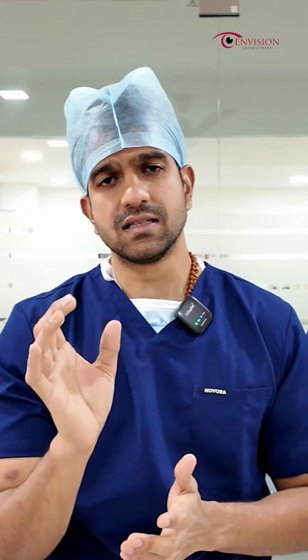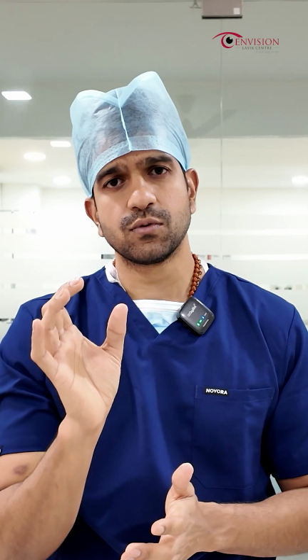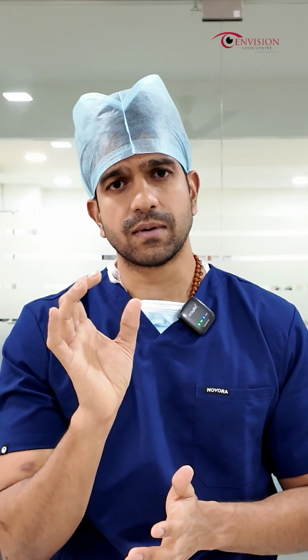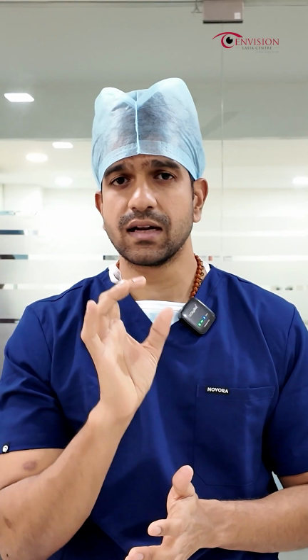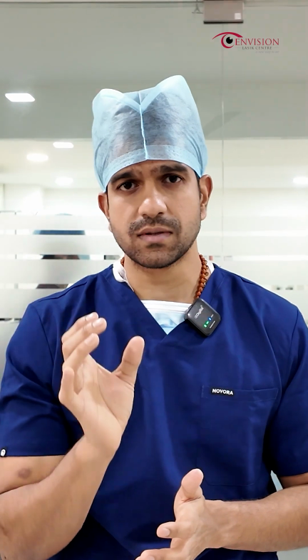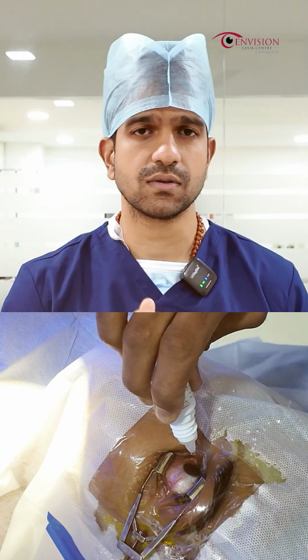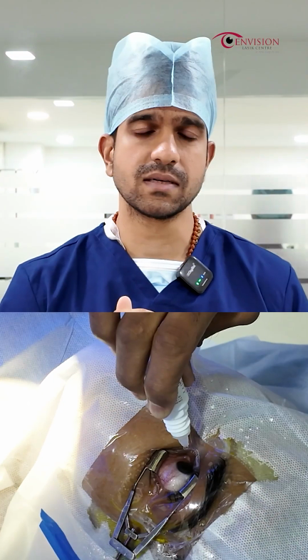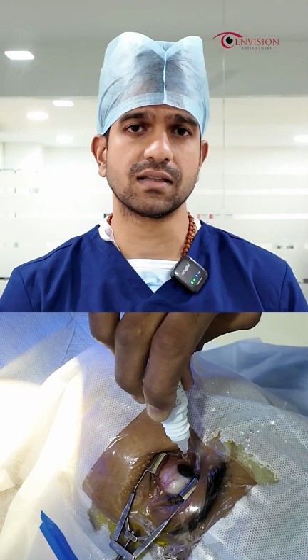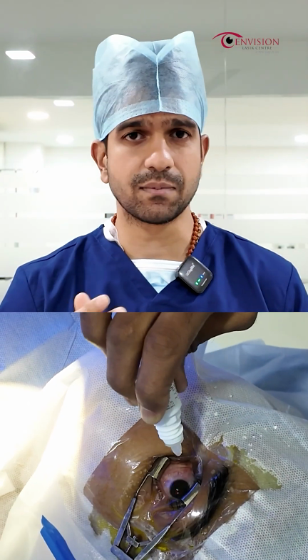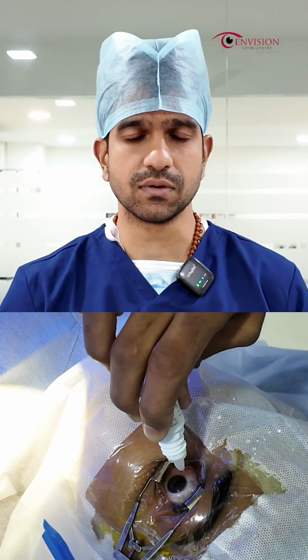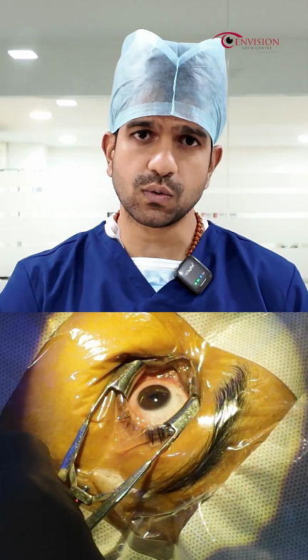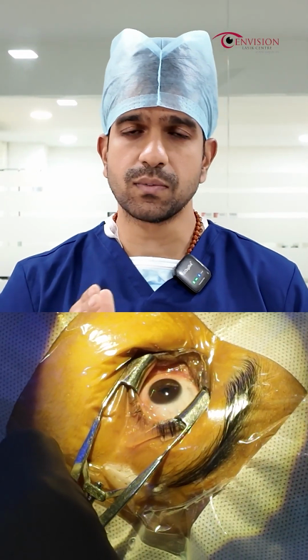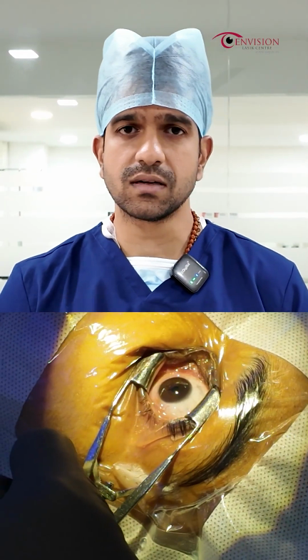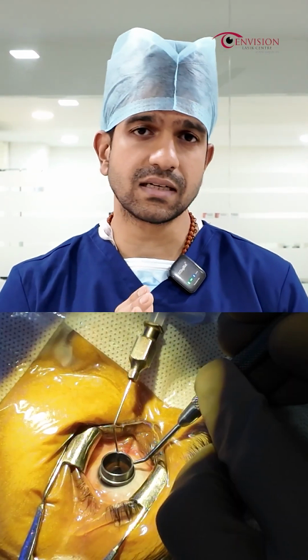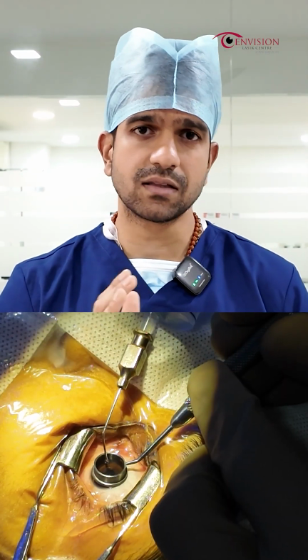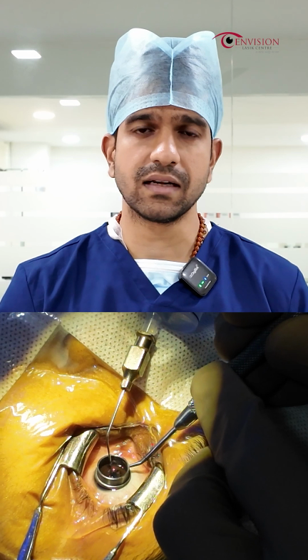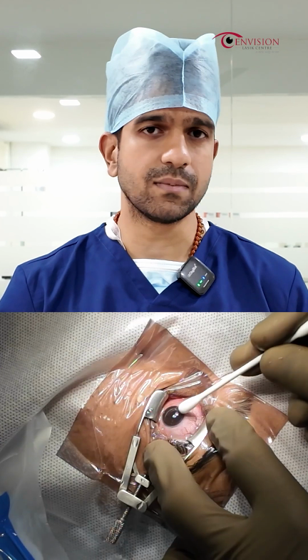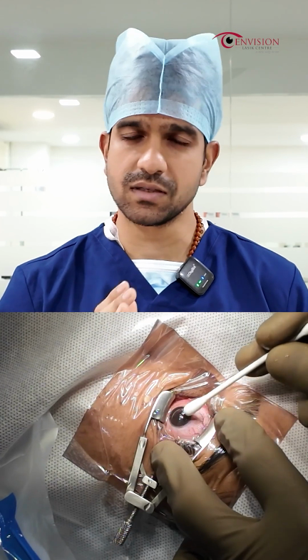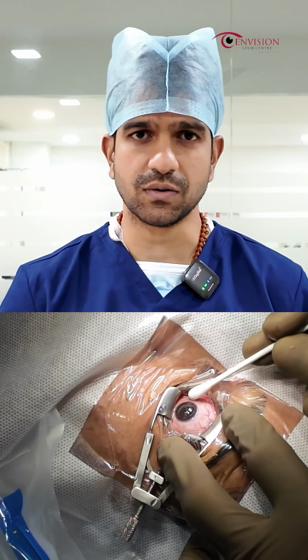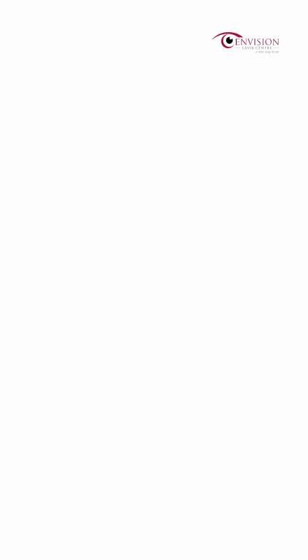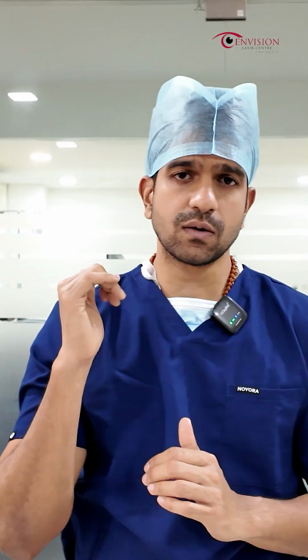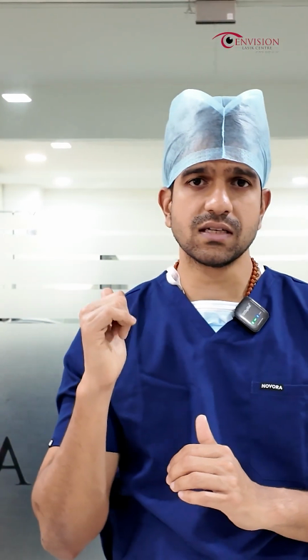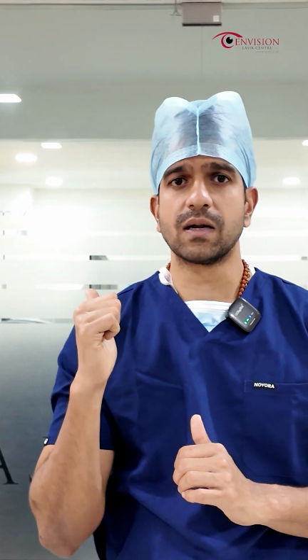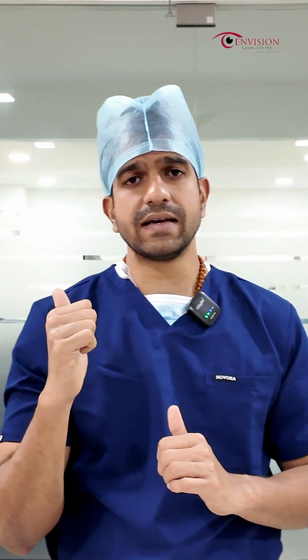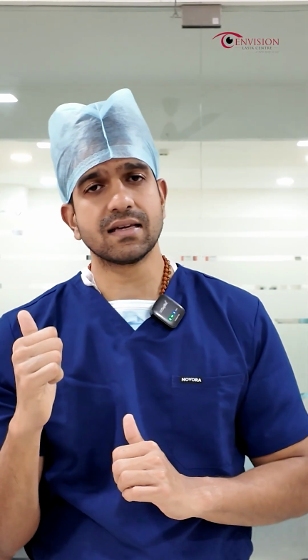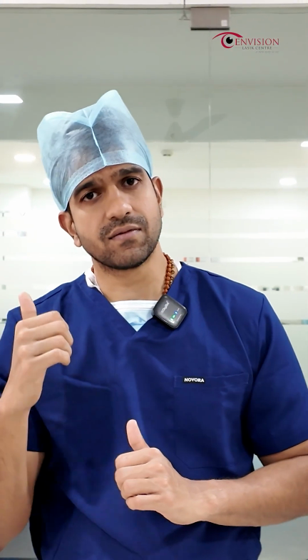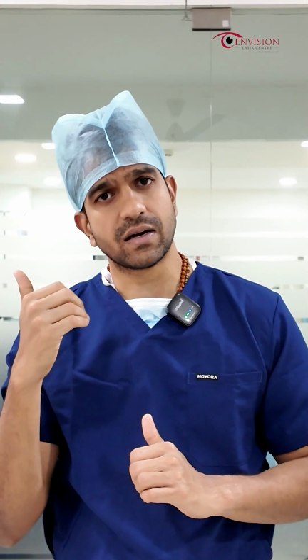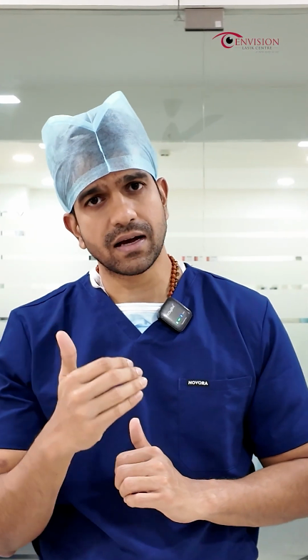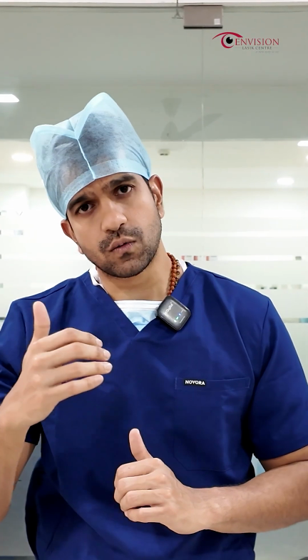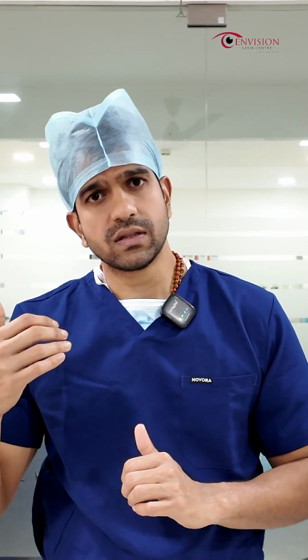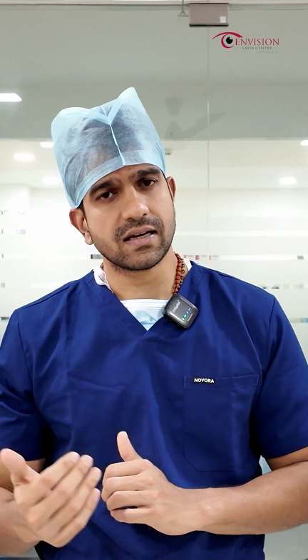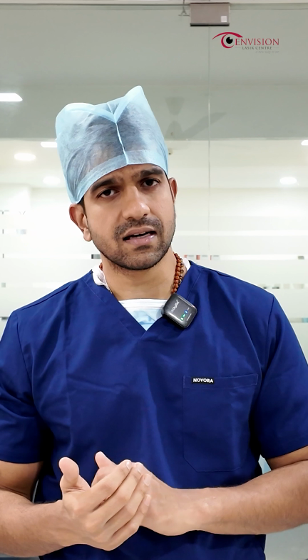After the surgery, we will put in drops. The drops will be continued. Throughout the procedure, the patient will have some mild discomfort. We have done one eye C3R one week back, and now we are doing the other eye C3R.